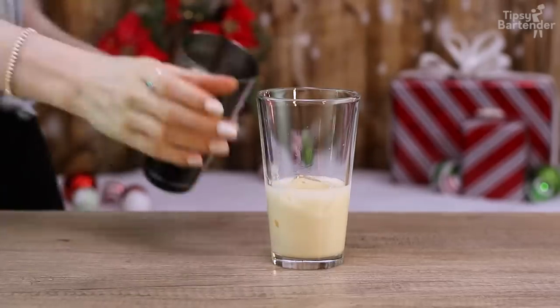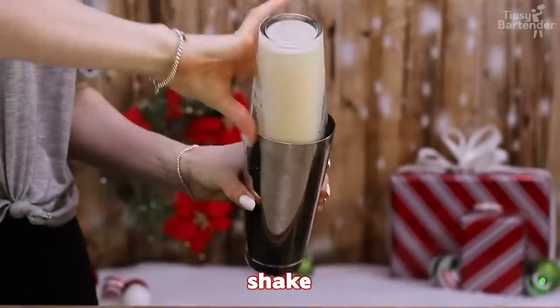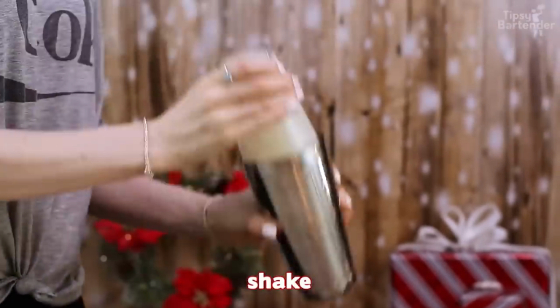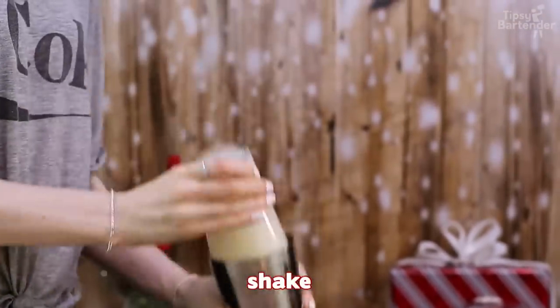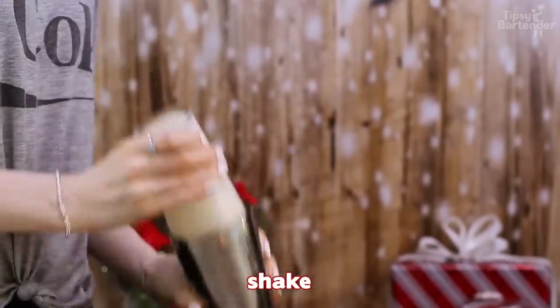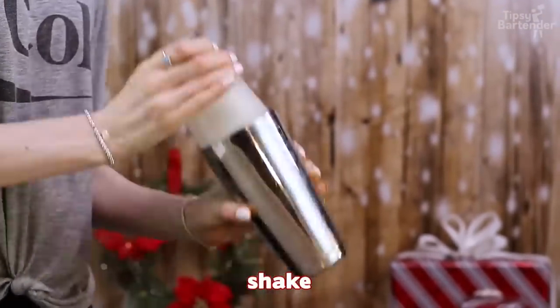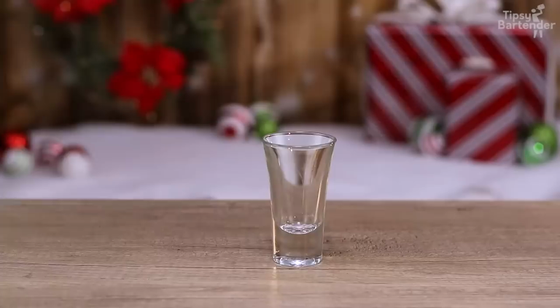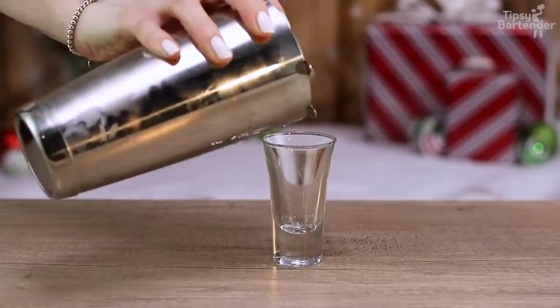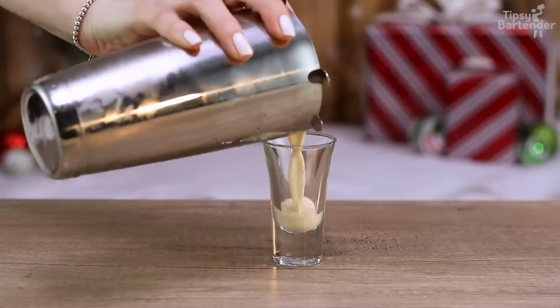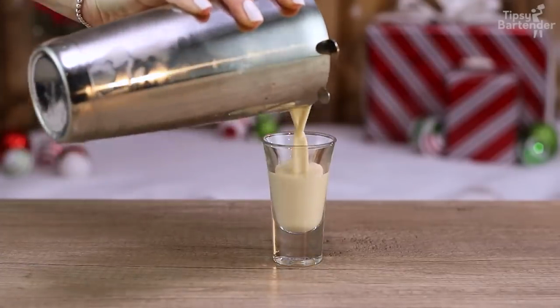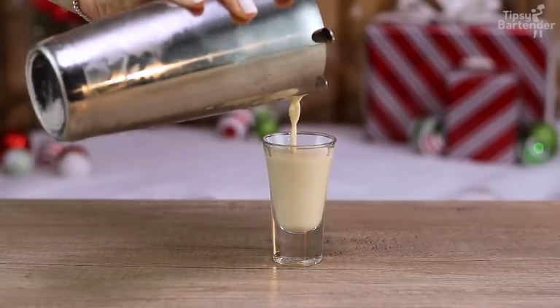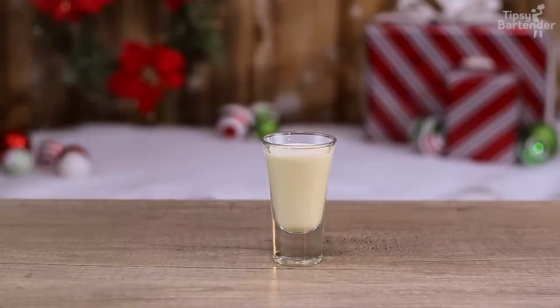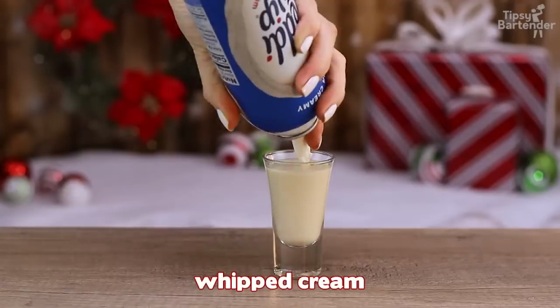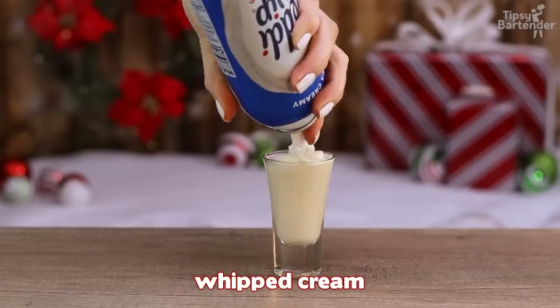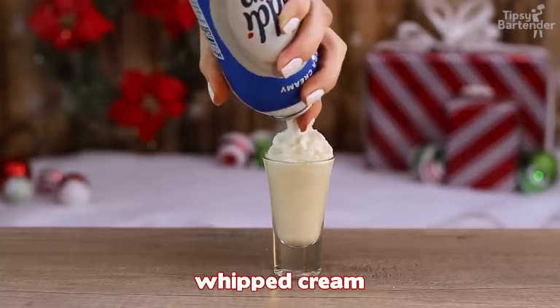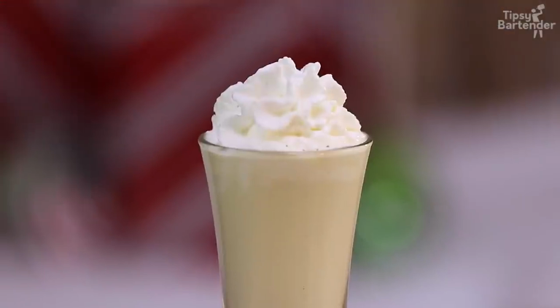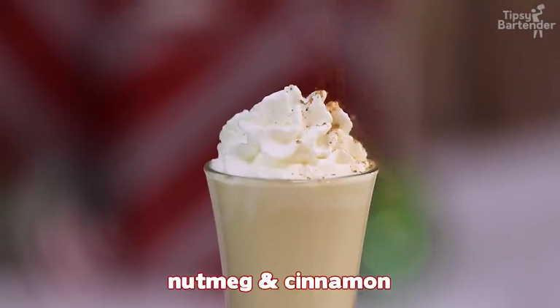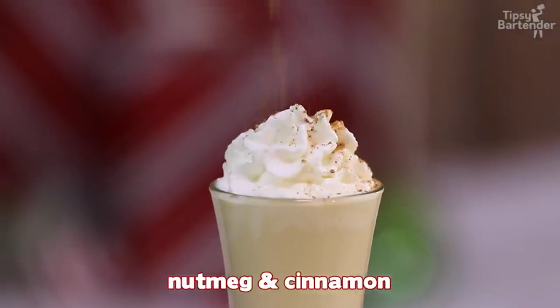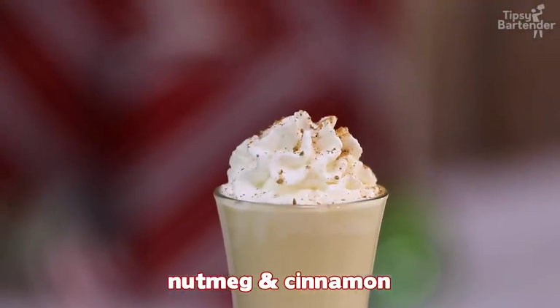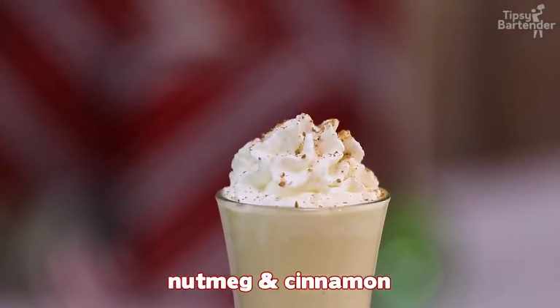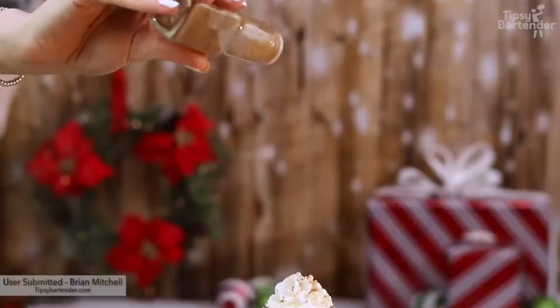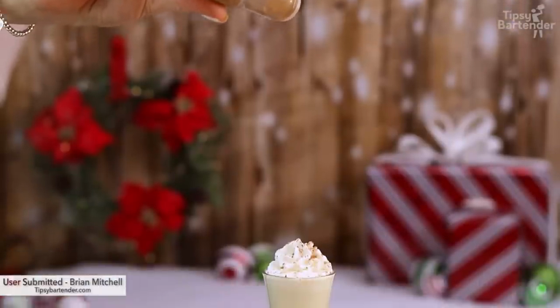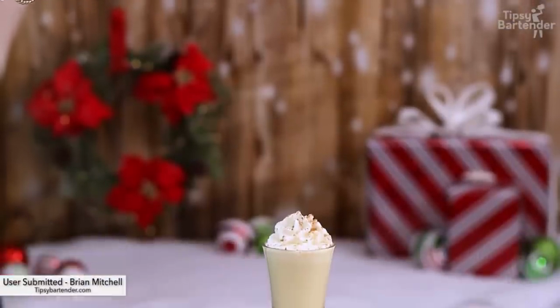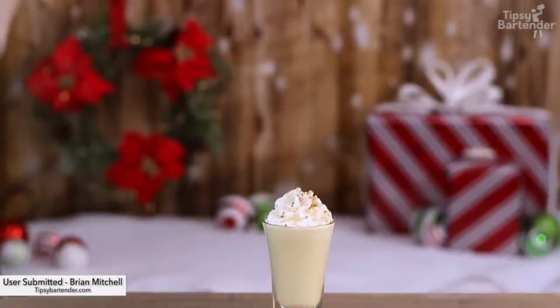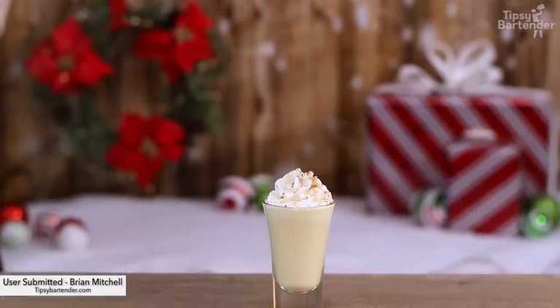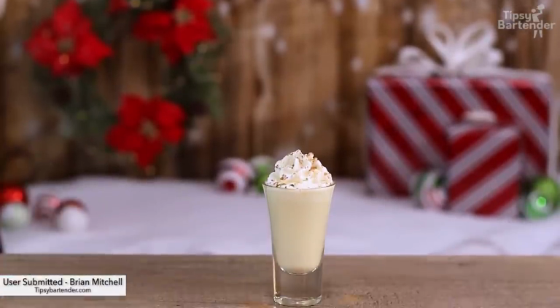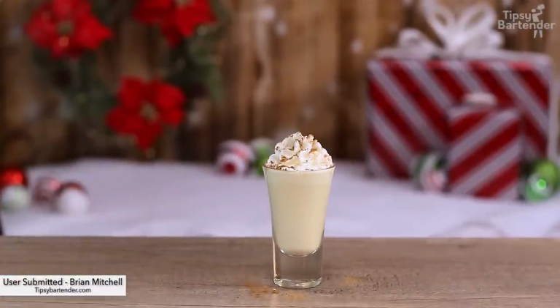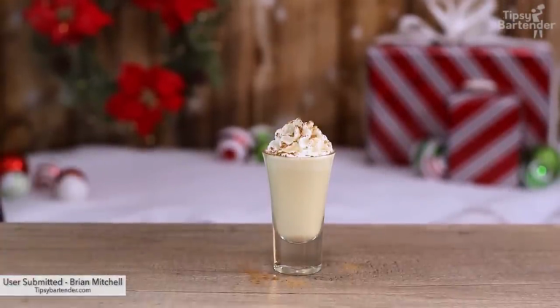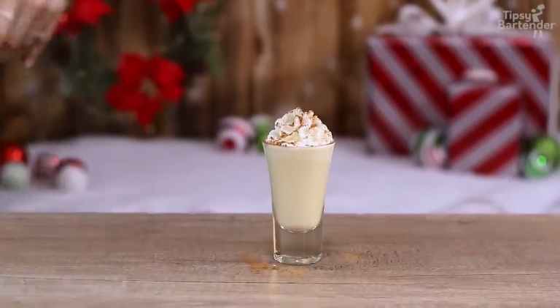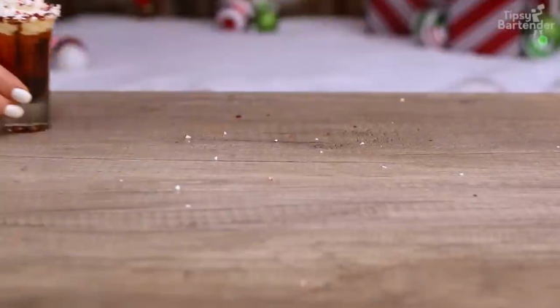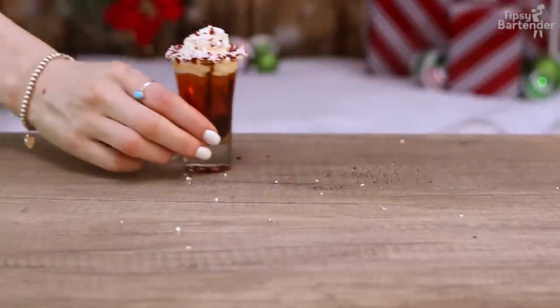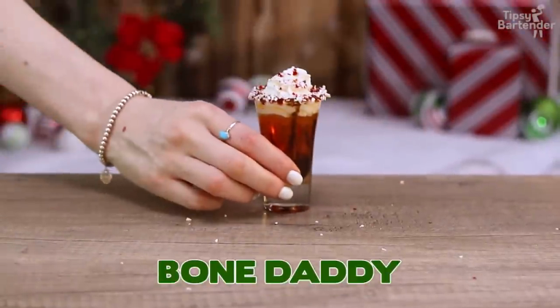Eggnog. Shake, shake, shake, shake, shake. Oh, that was pretty simple. By the way, tequila and eggnog go very well together — do not be afraid, give it a try. That's nutmeg and cinnamon. Shout out to Brian Mitchell for giving us this one. Delicious.